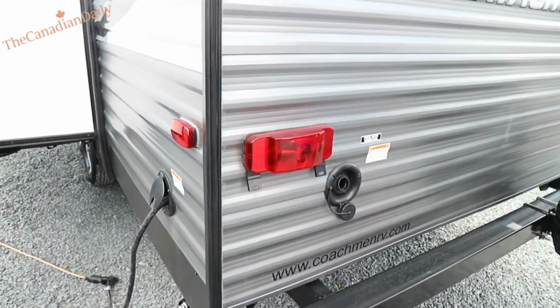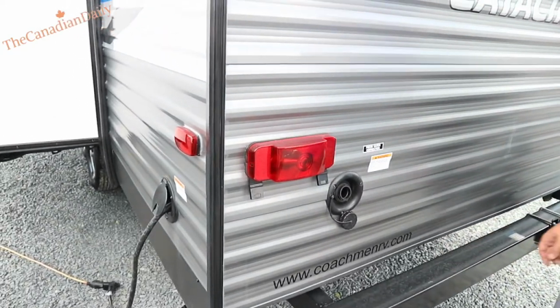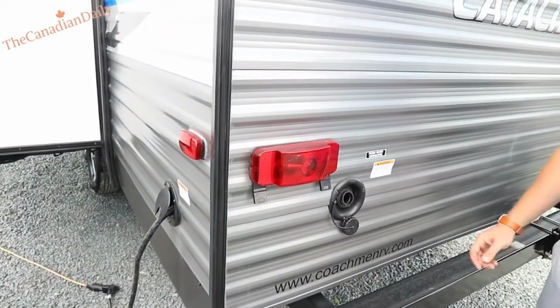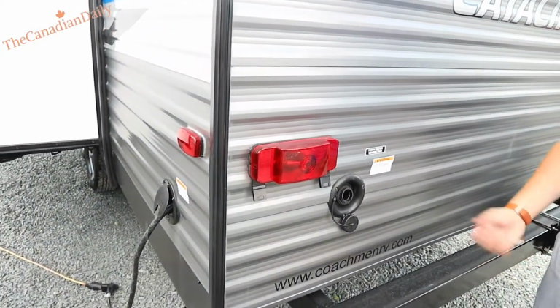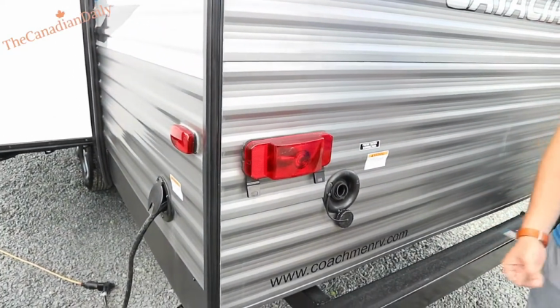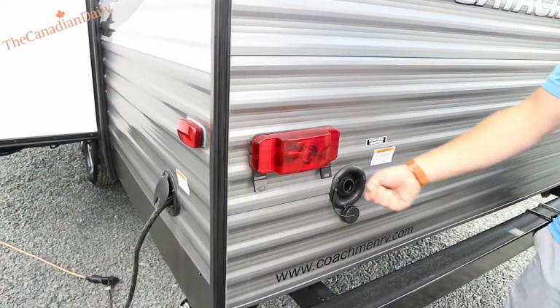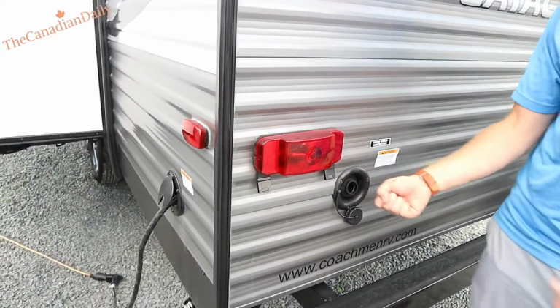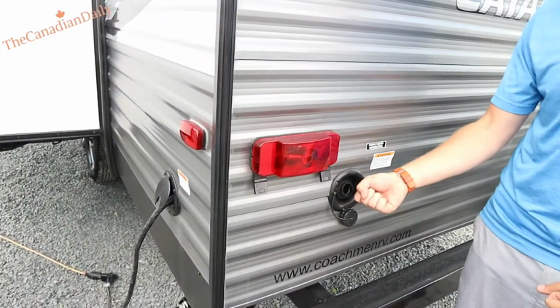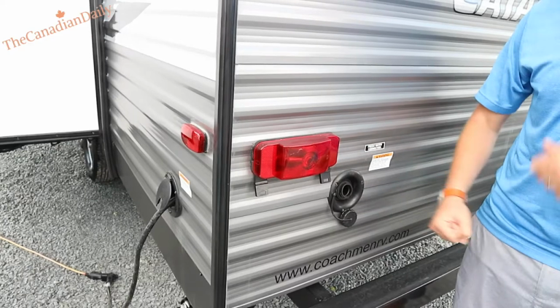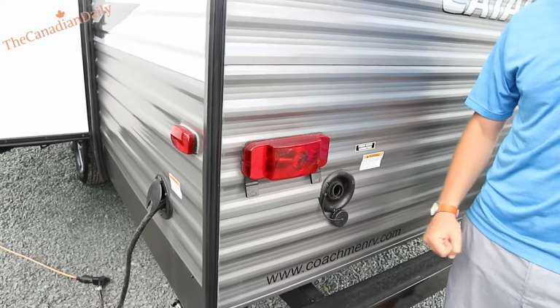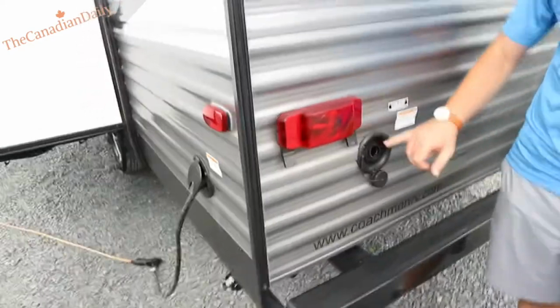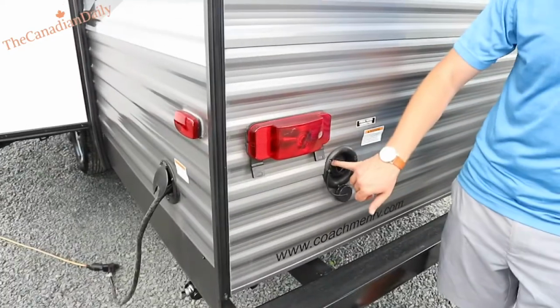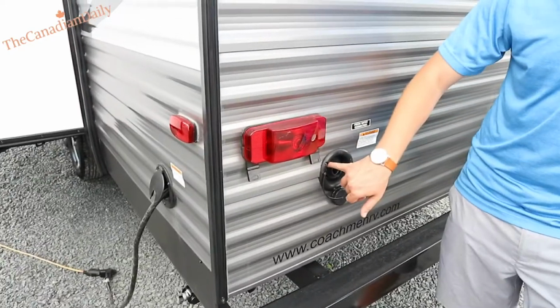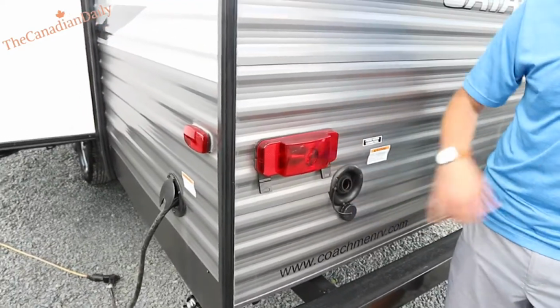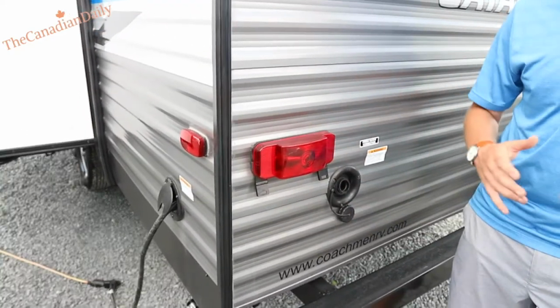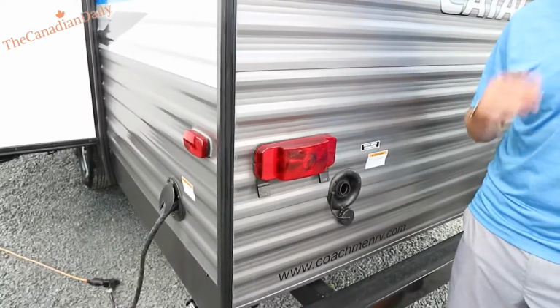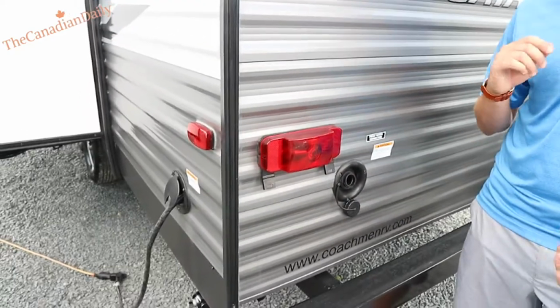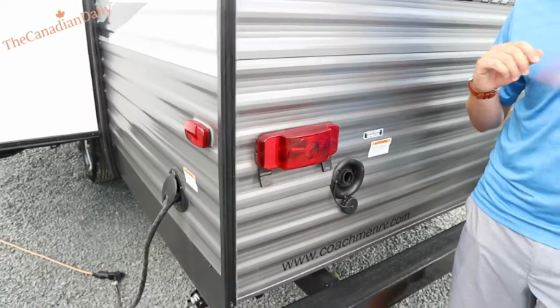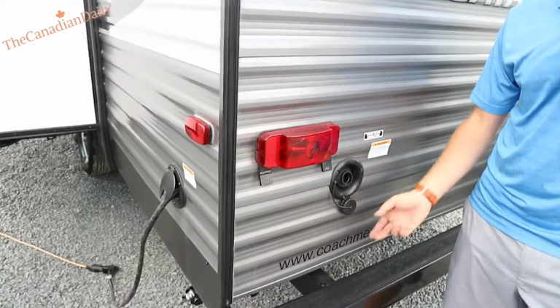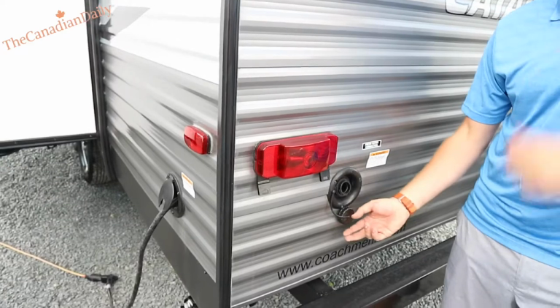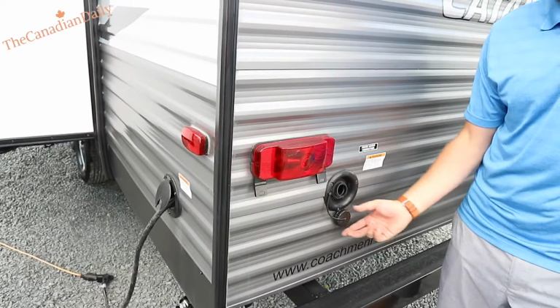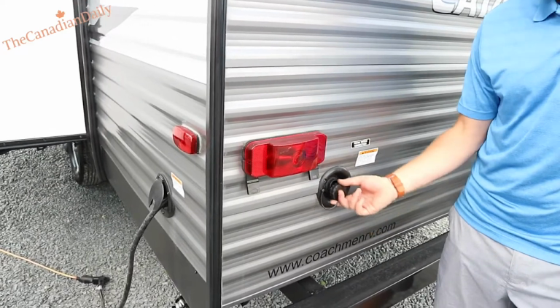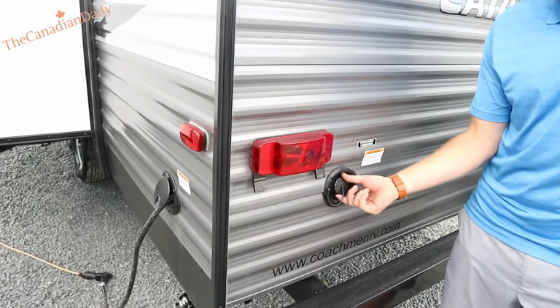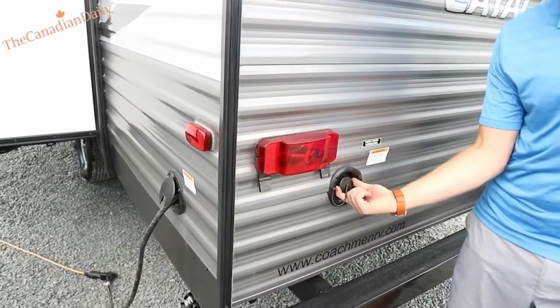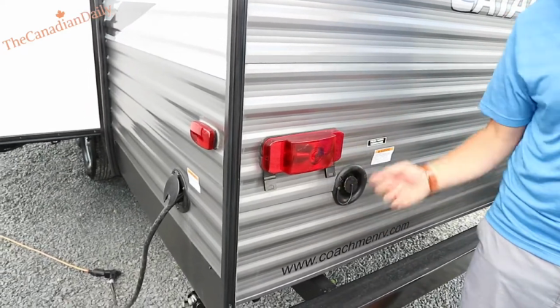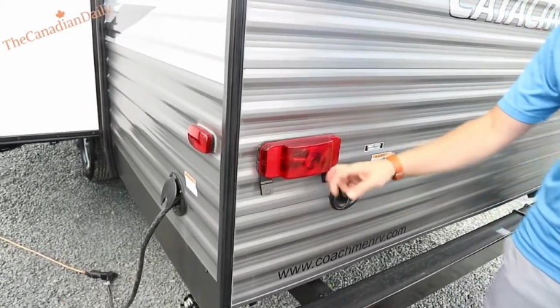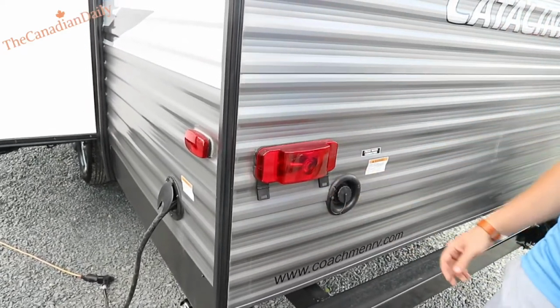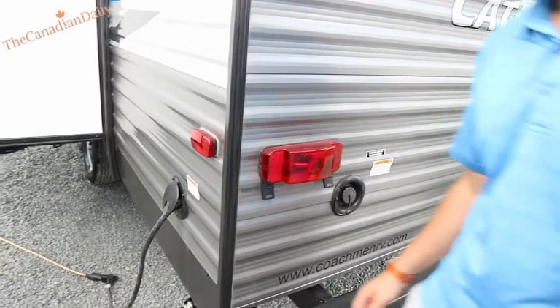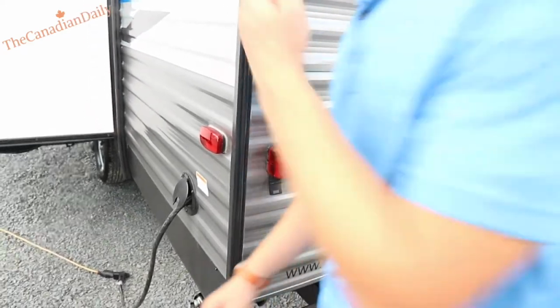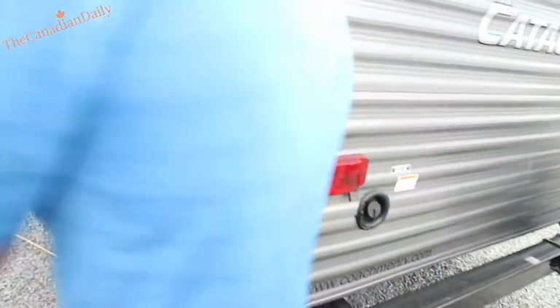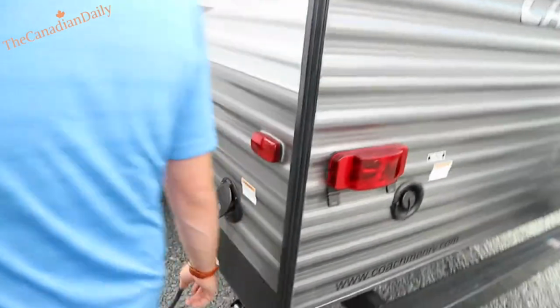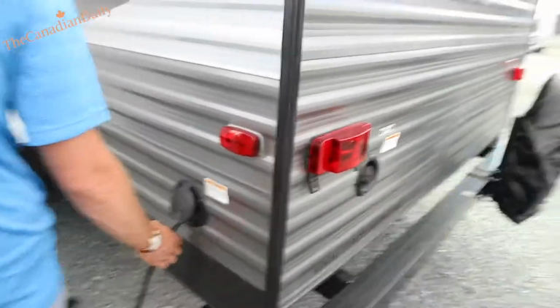Fresh water connection — this is our storage tank water. You just take your garden hose, put it in there, fill it up, and it'll spit back out the air intake when it's full. That's about 40 gallons. Use your water pump on that. There's a nice device plate and you've got about a 15 or 20-foot cord here.